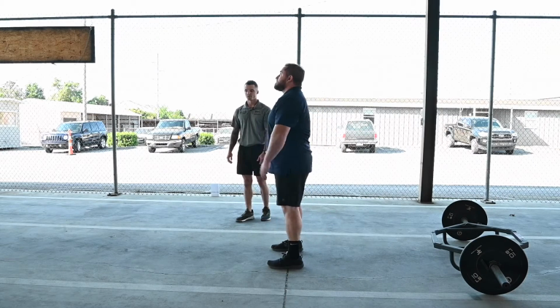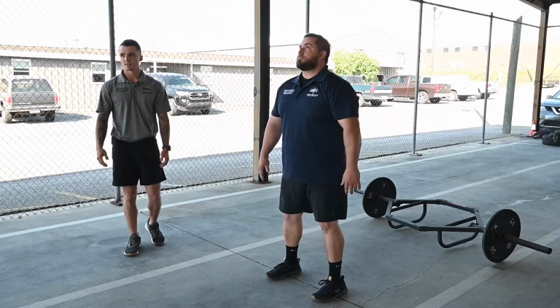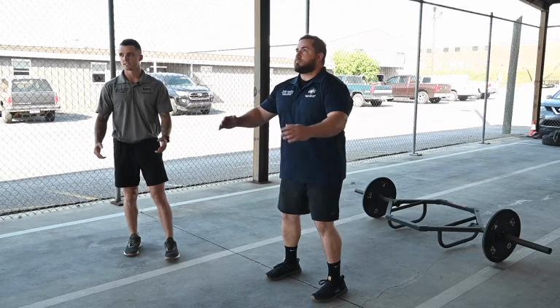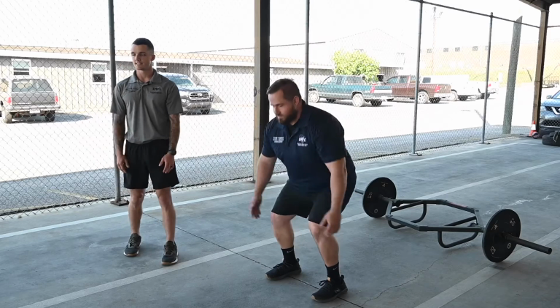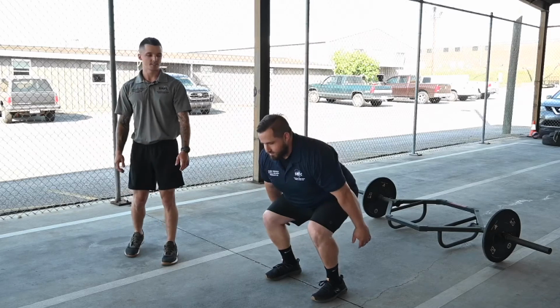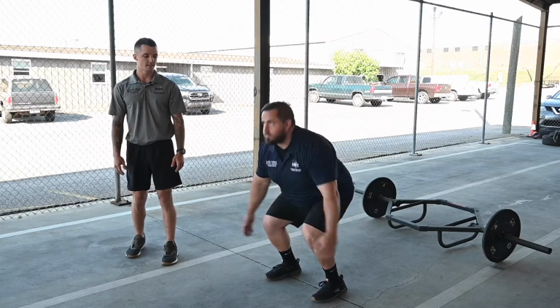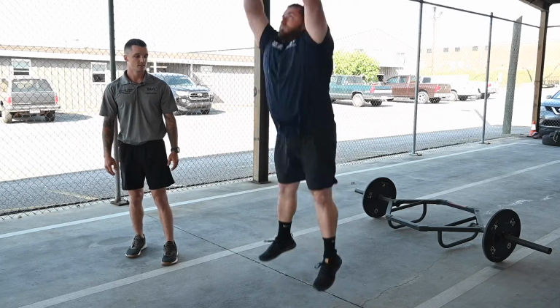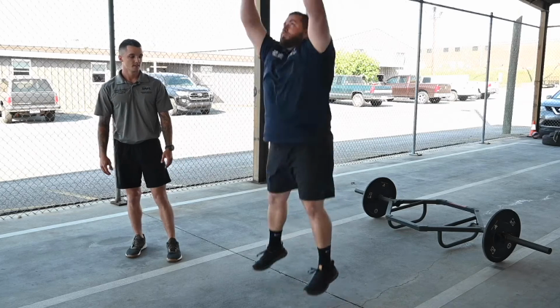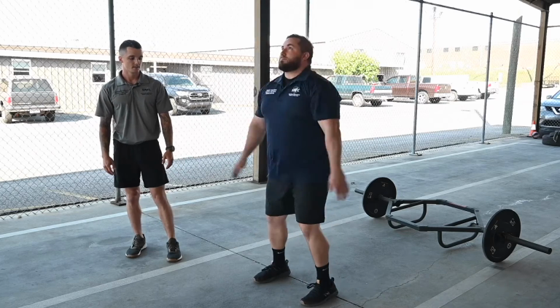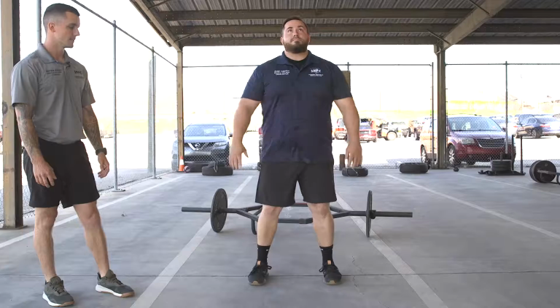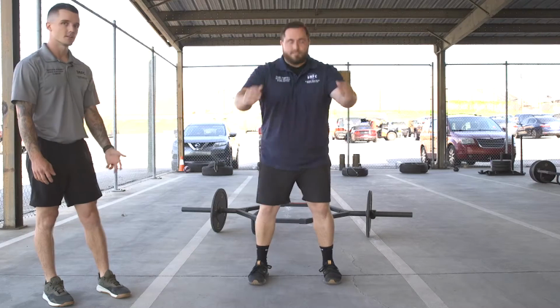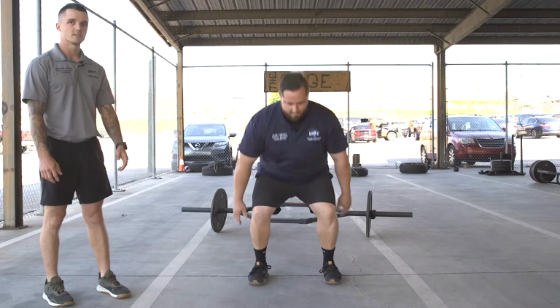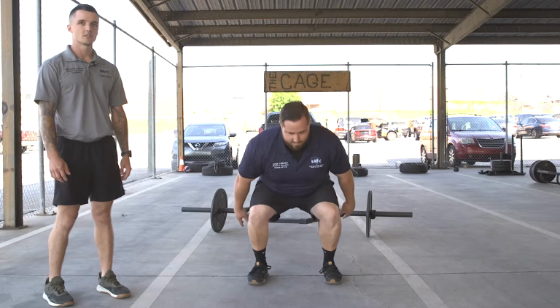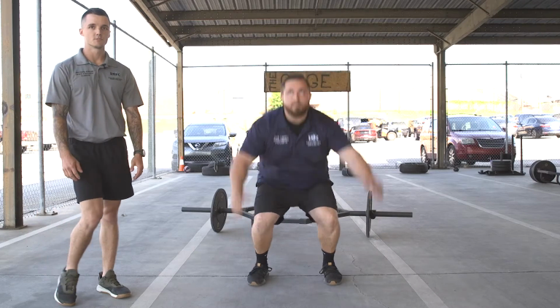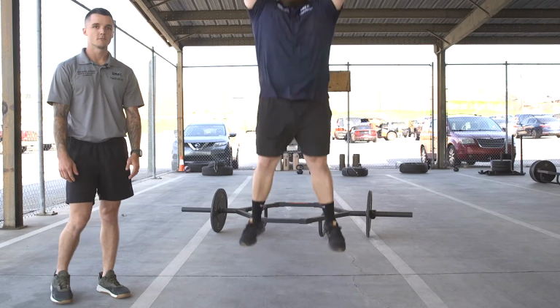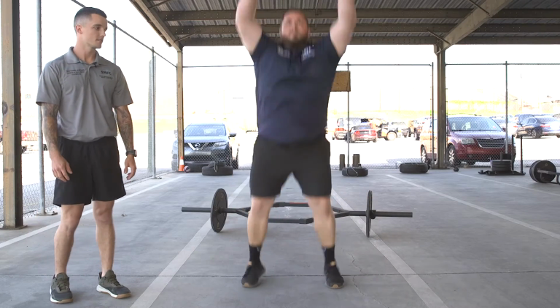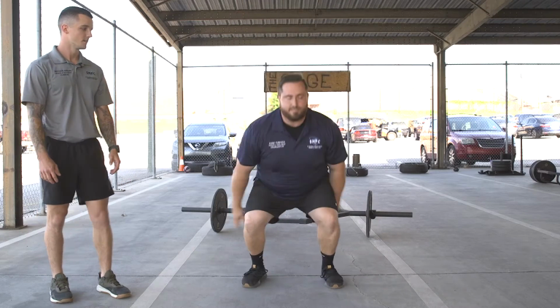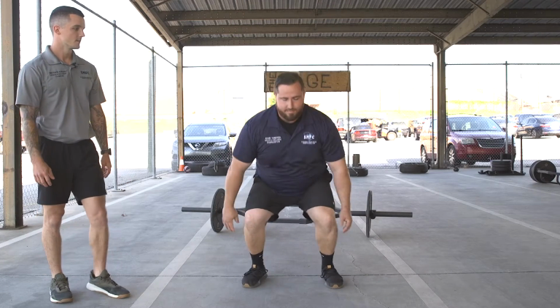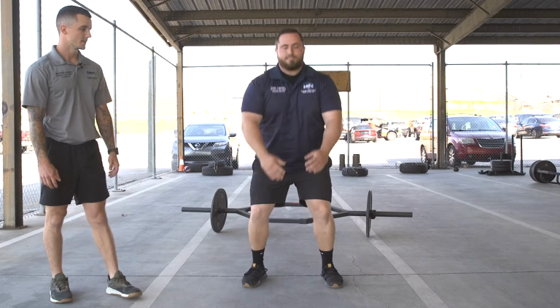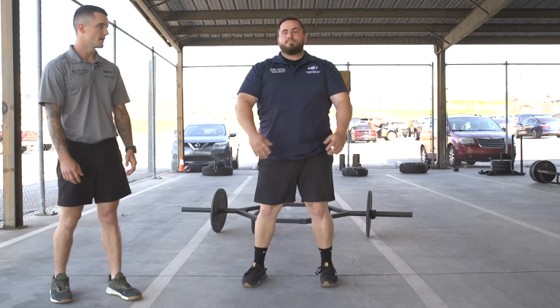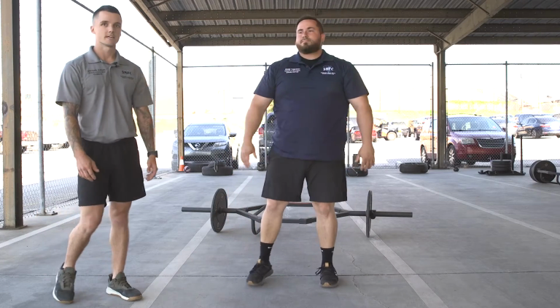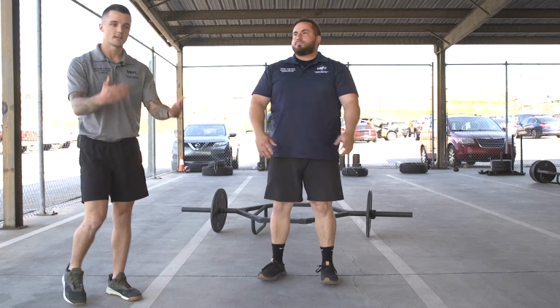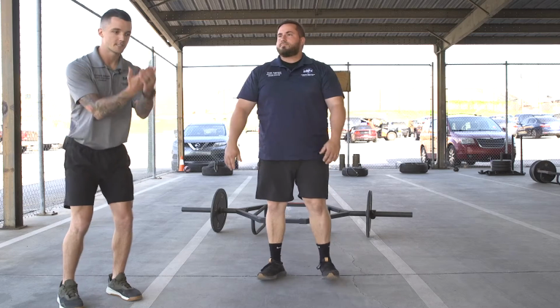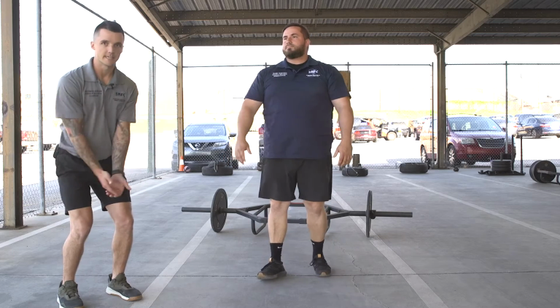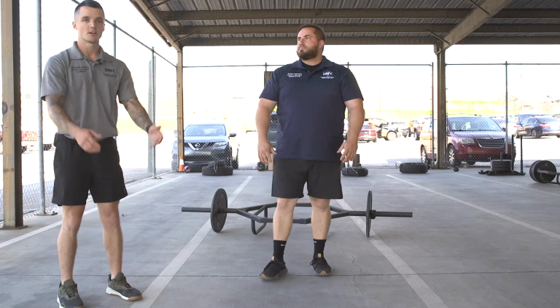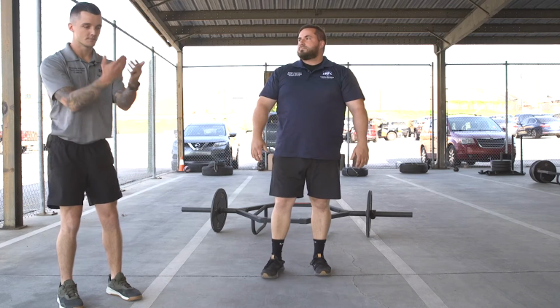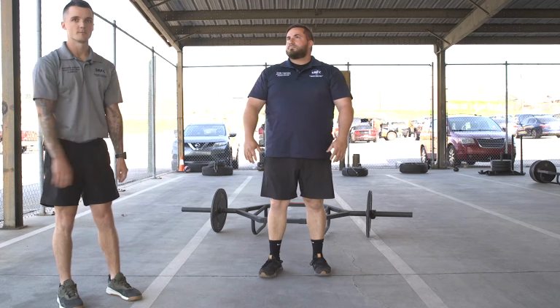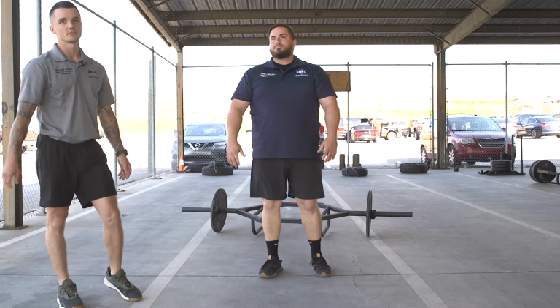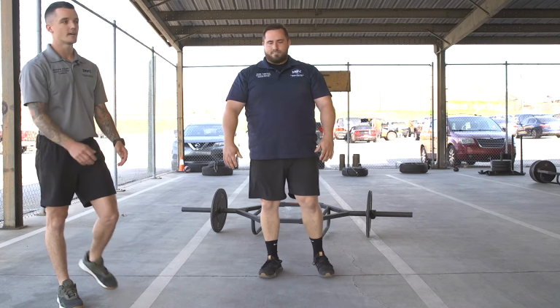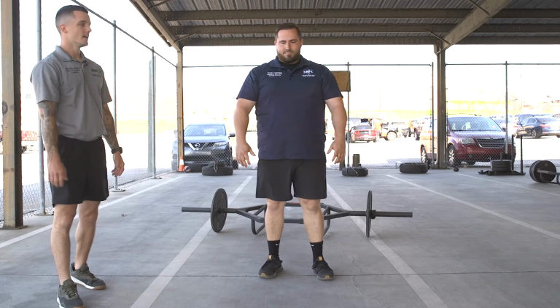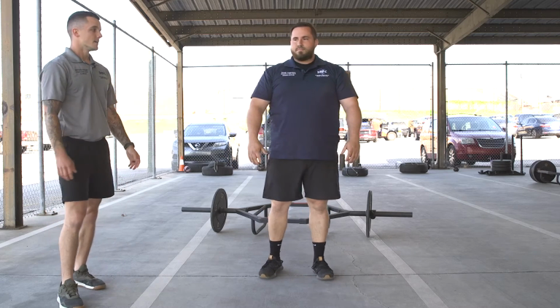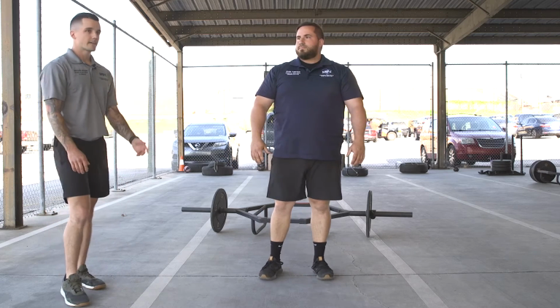Very simple — try to reach as high as you can, land real light on the toes, absorb the force. Imagine like you're trying to catch an egg in an egg toss — just absorb the force real light.